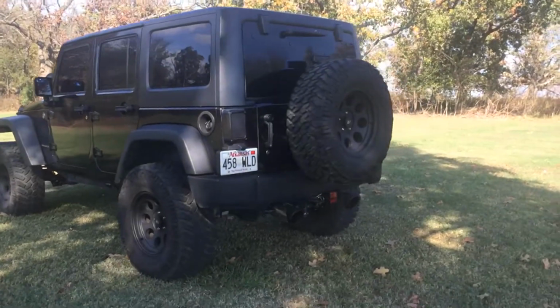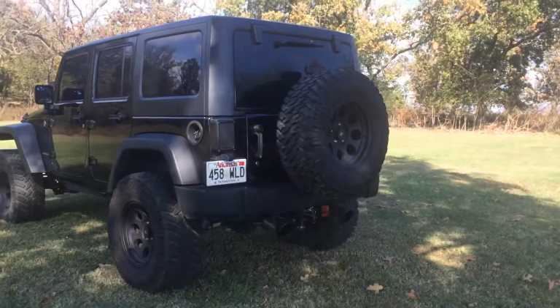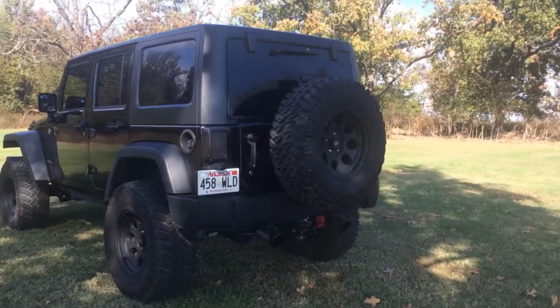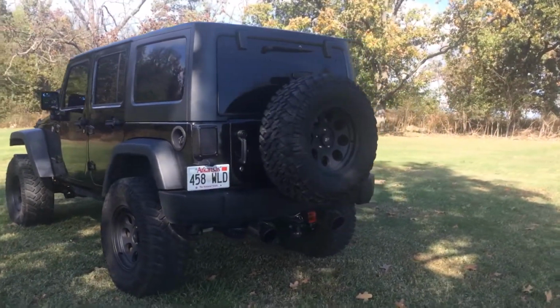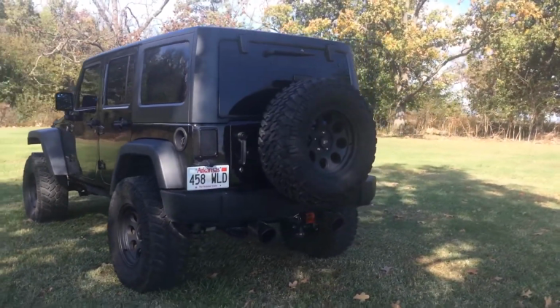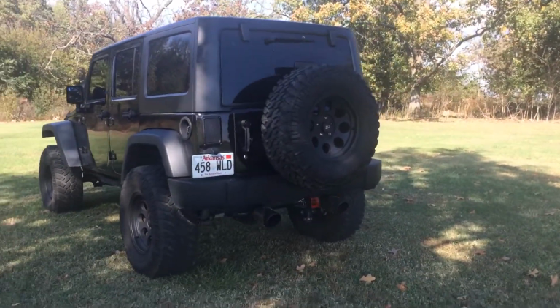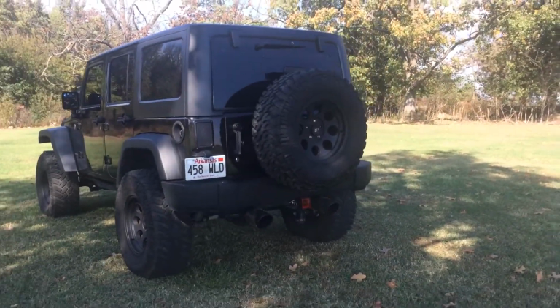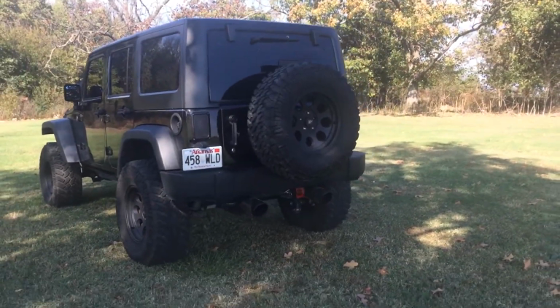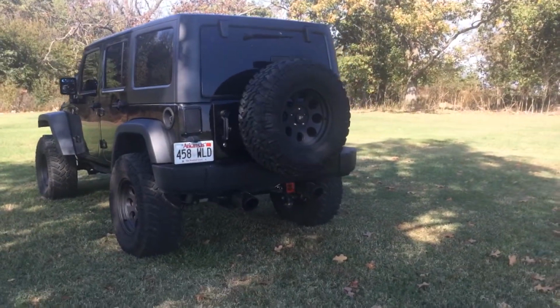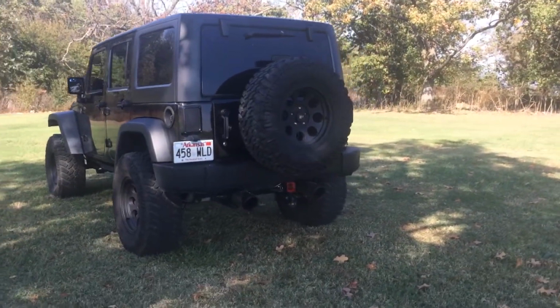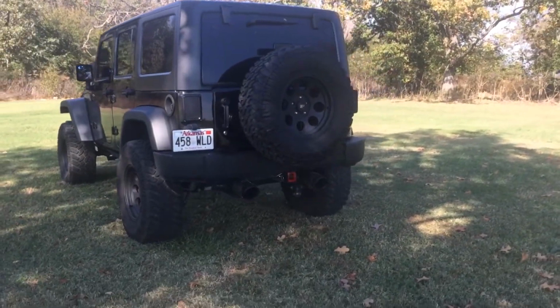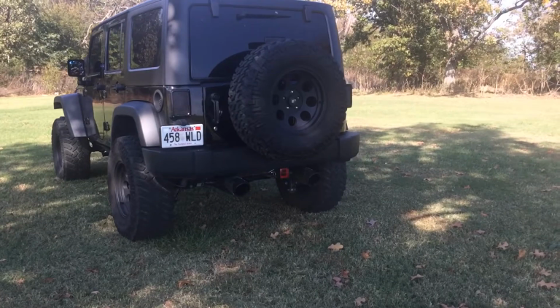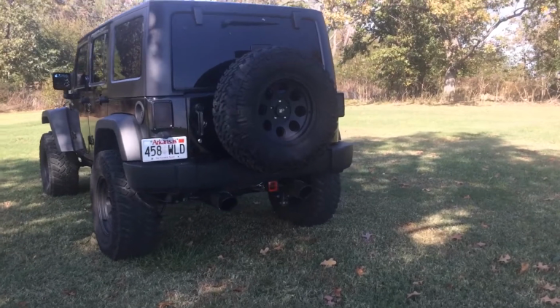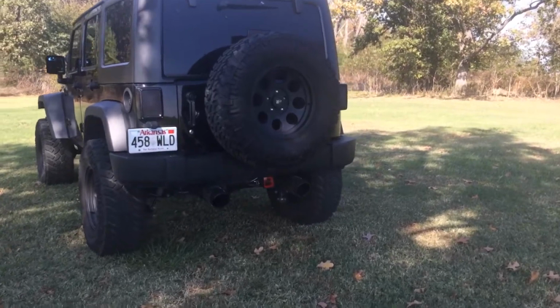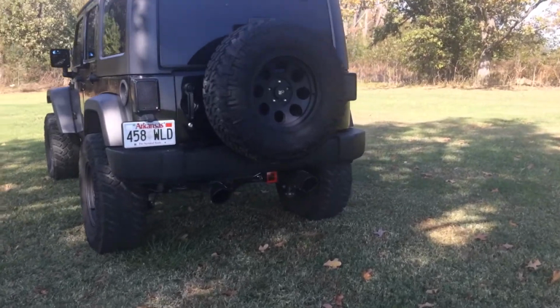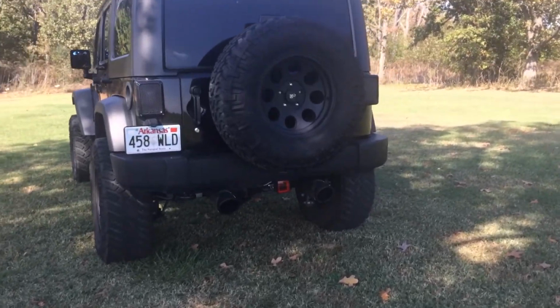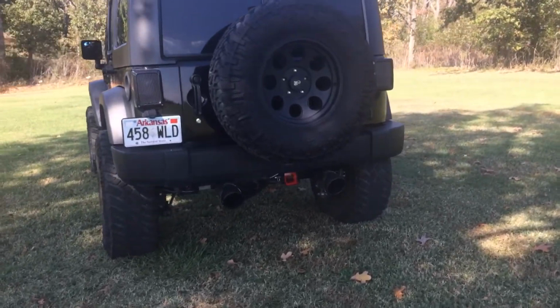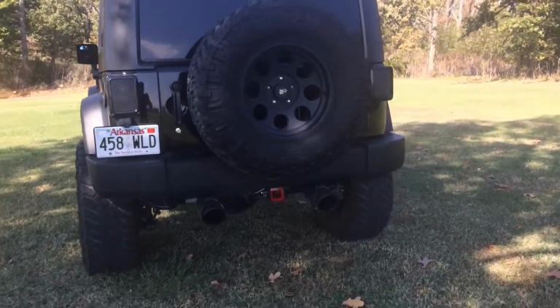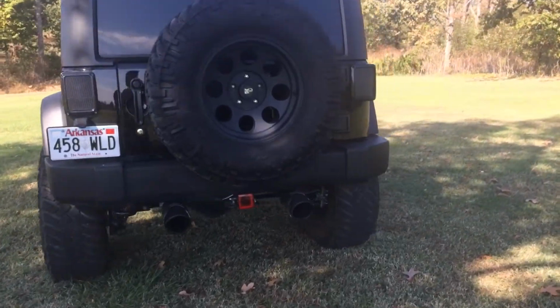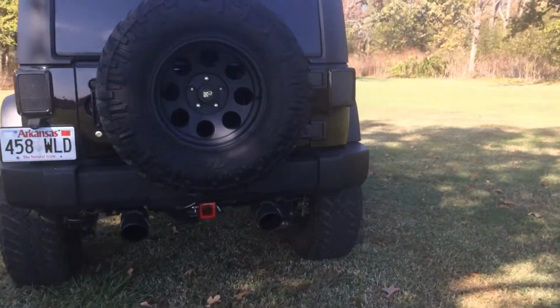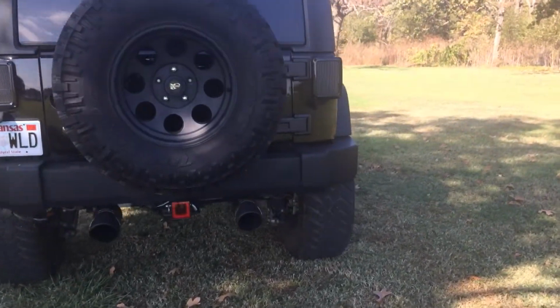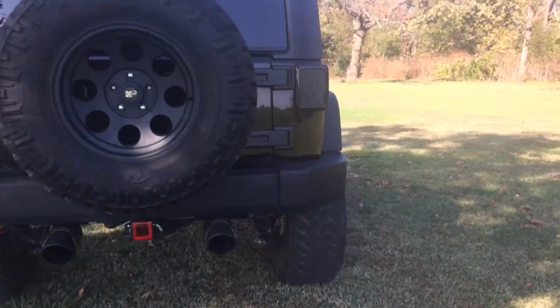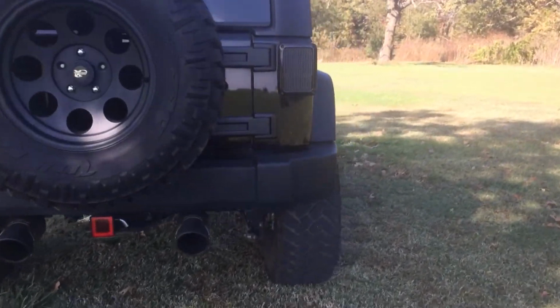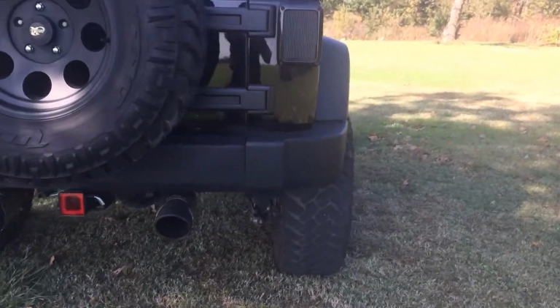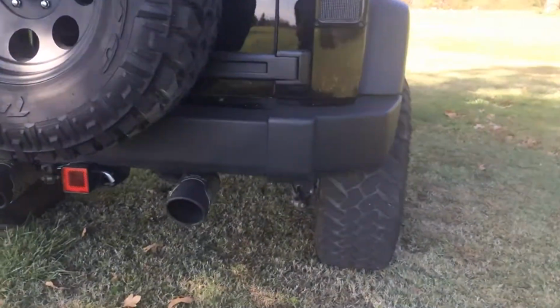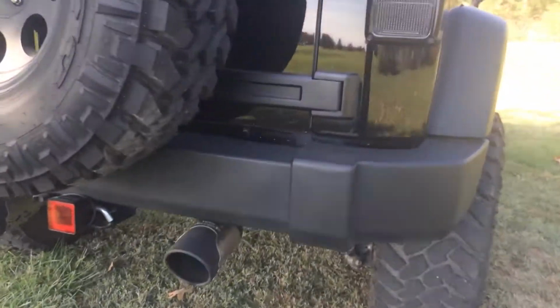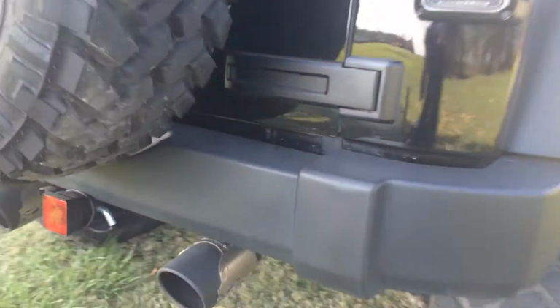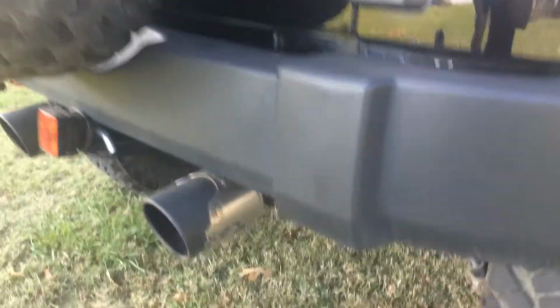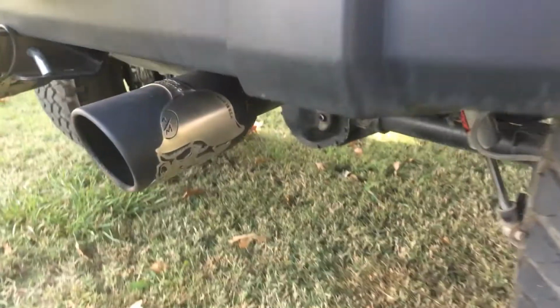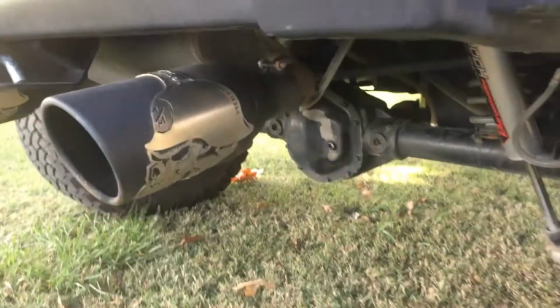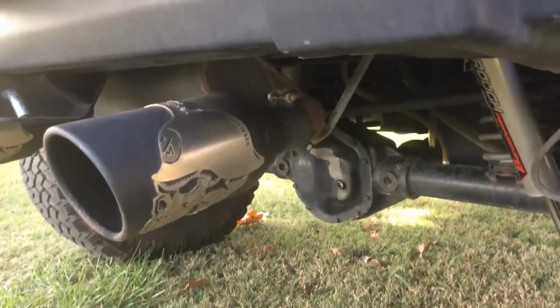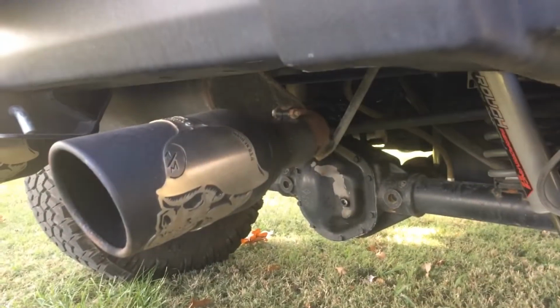Full size matching spare tire on the rear there. It also has a Gibson cat-back exhaust with Metal Mulisha tips, which are super cool.